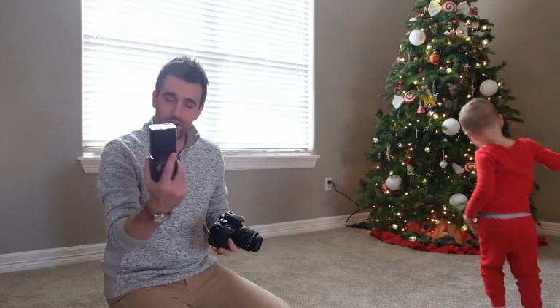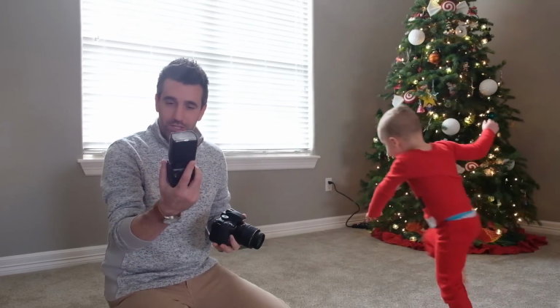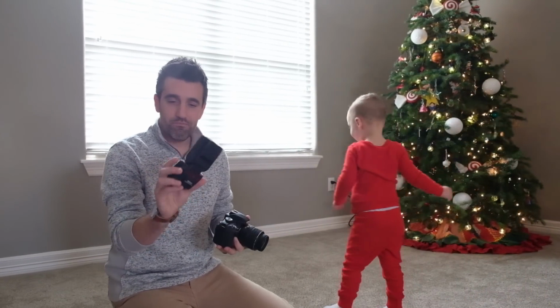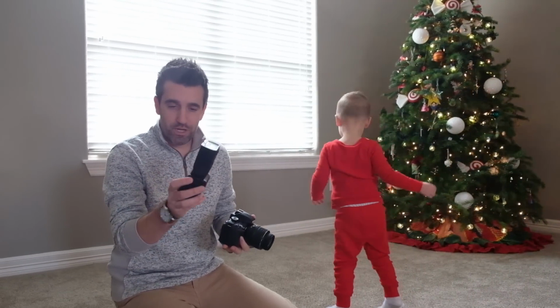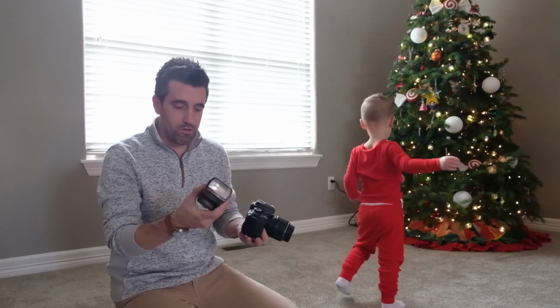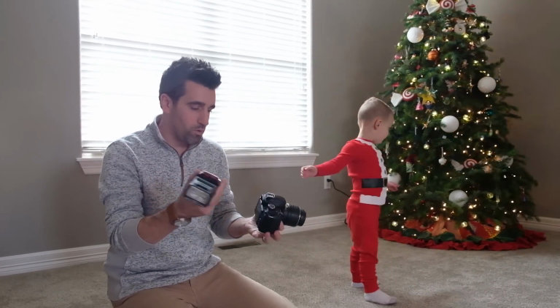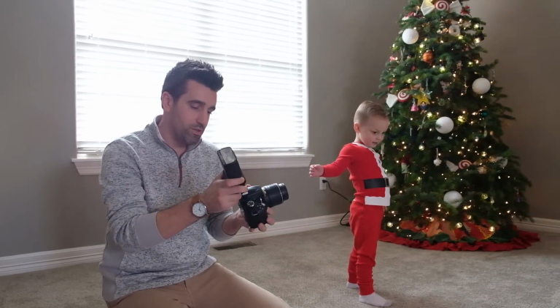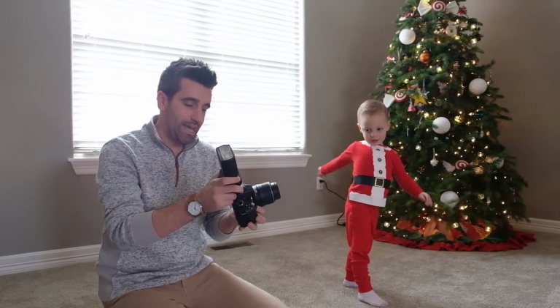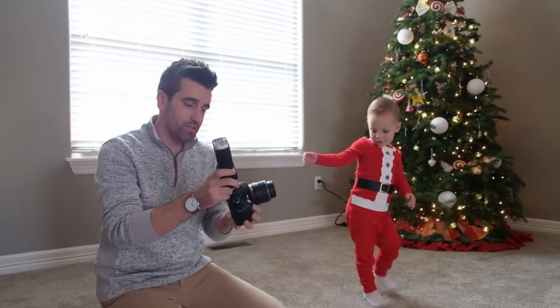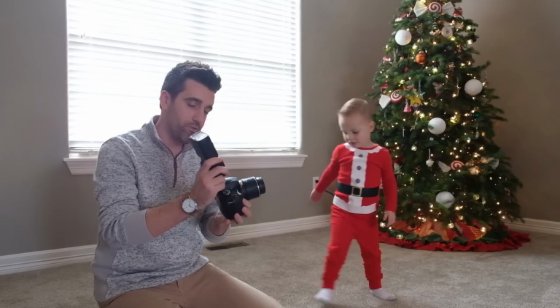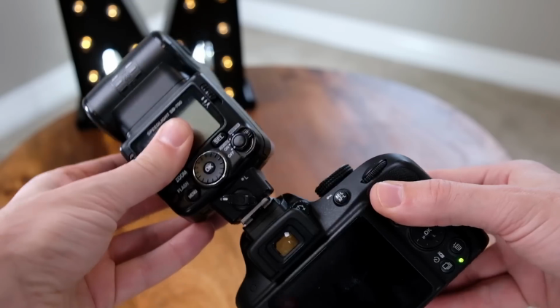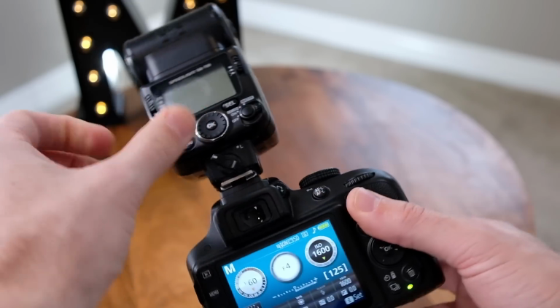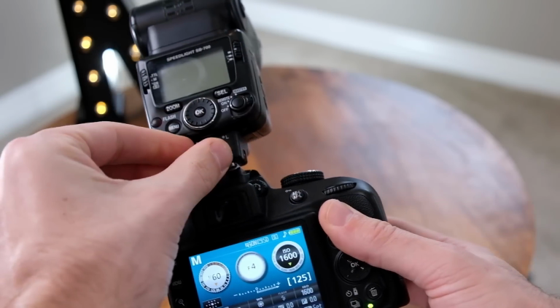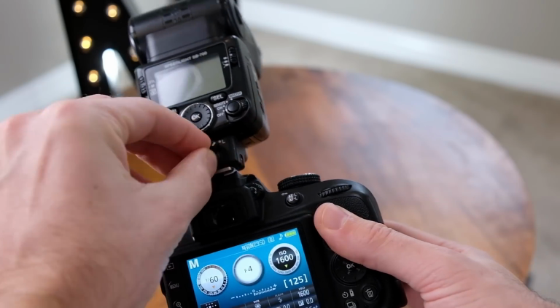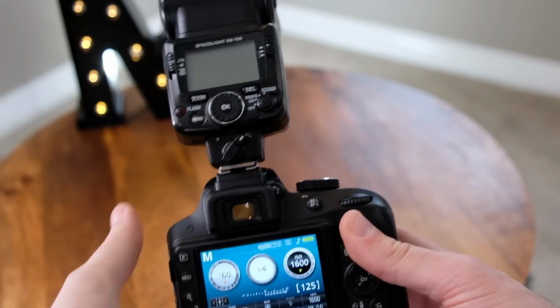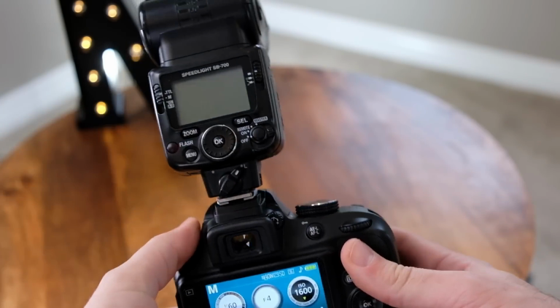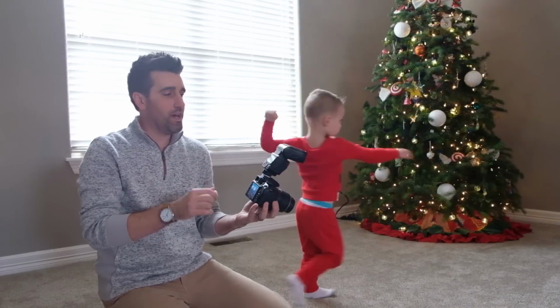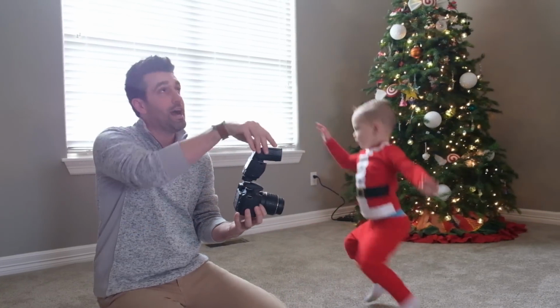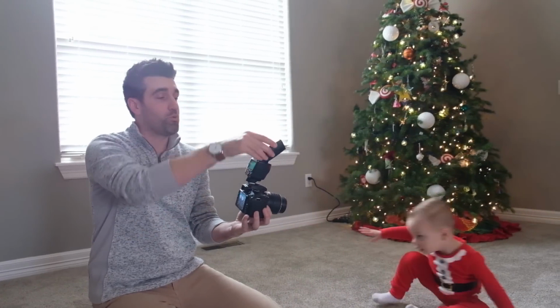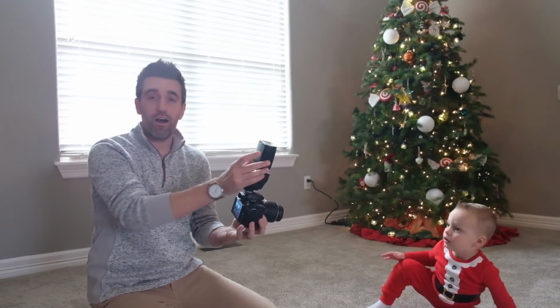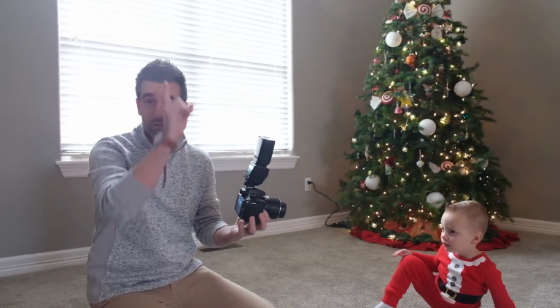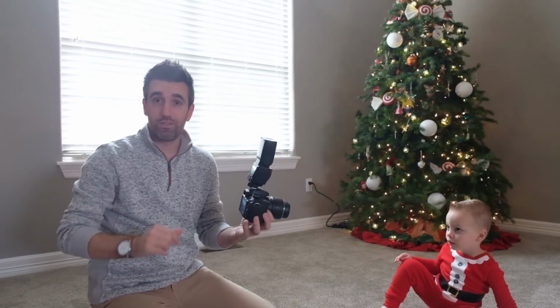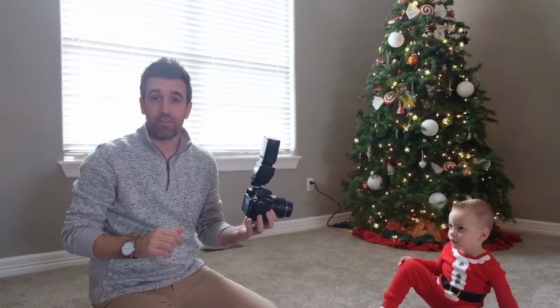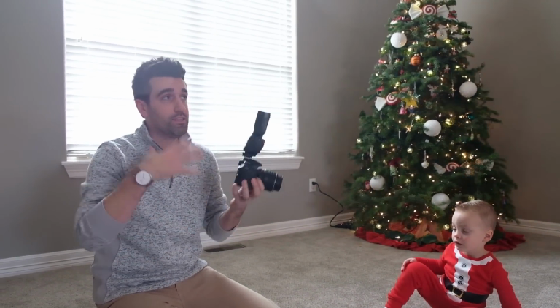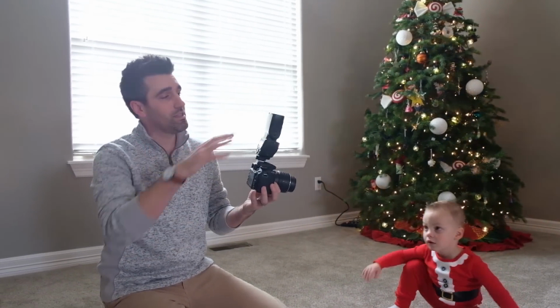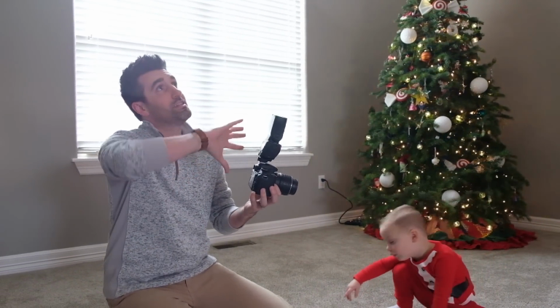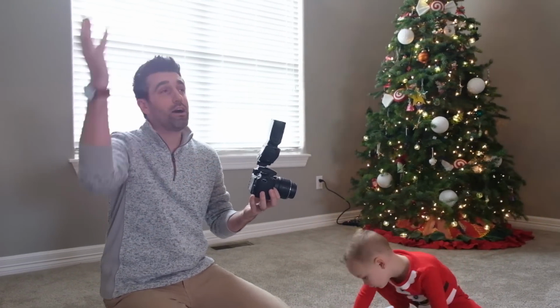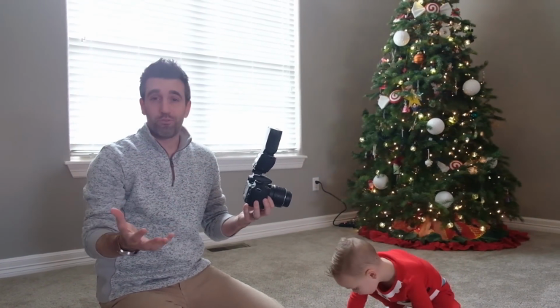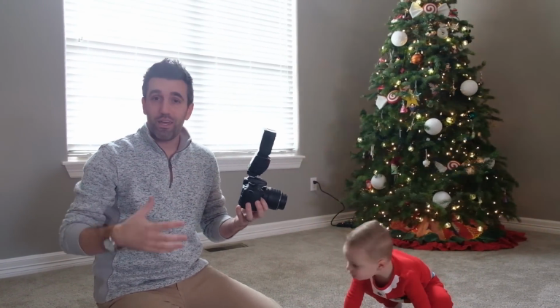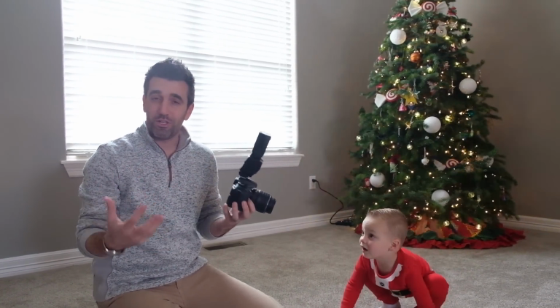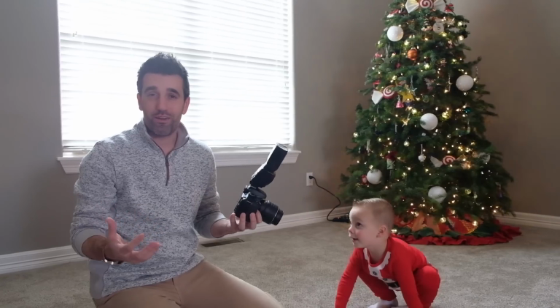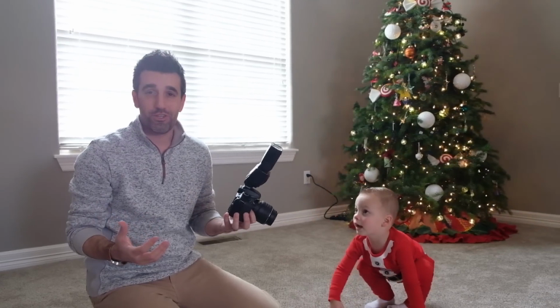As far as the flash goes, it's pretty simple. What we want to do is attach it to the top of your camera like so, and then make sure that the flash is pointing up towards the ceiling. This is going to allow the light to bounce throughout the room and give you a much brighter-looking shot.